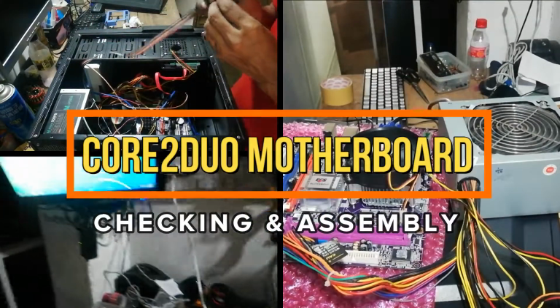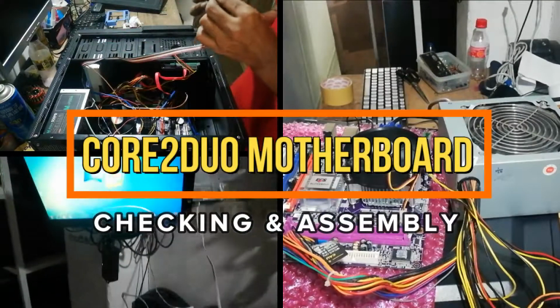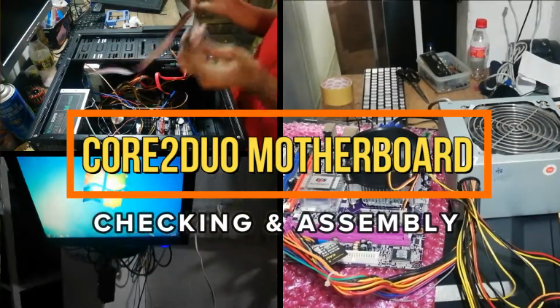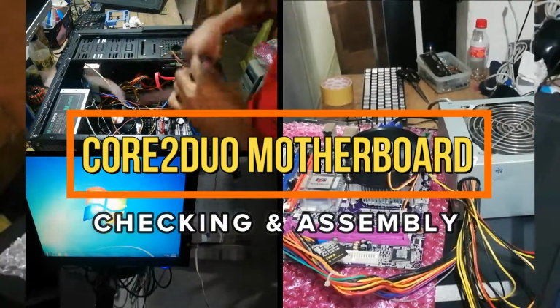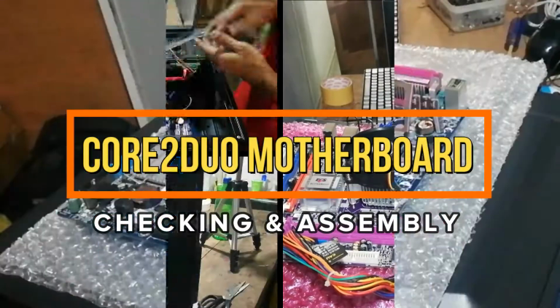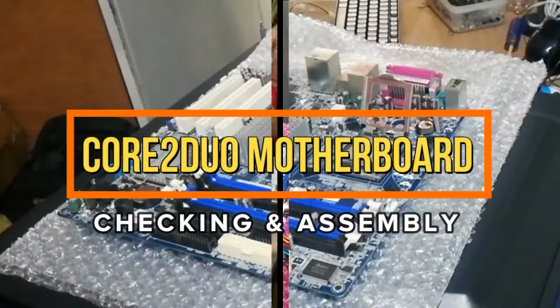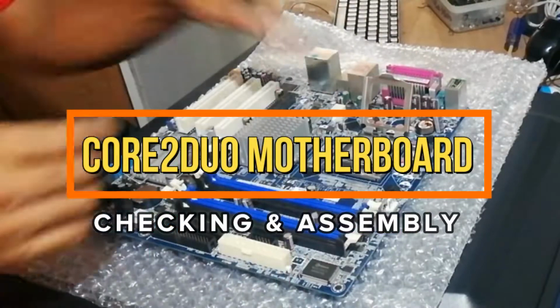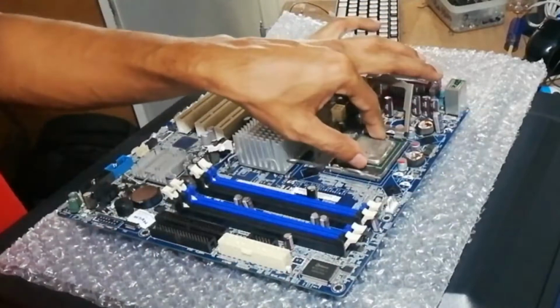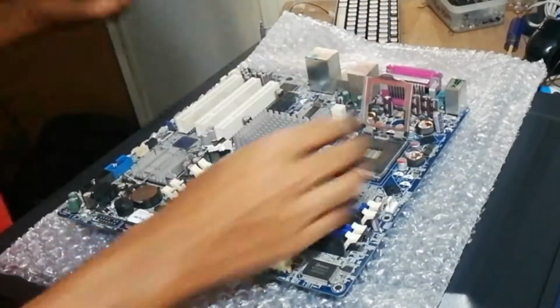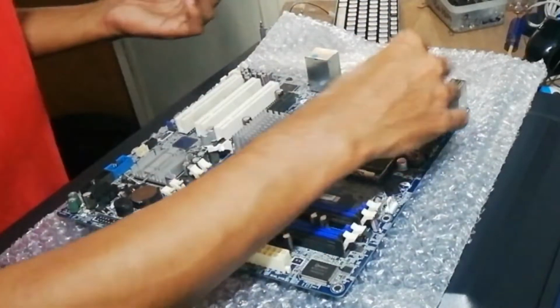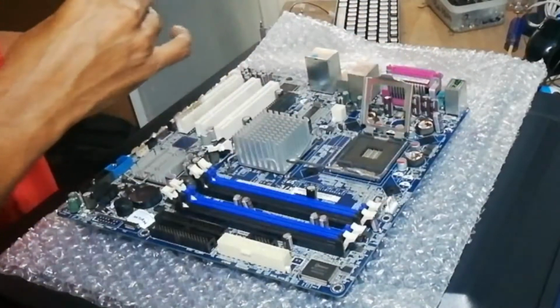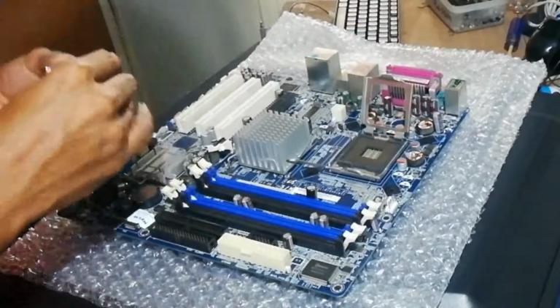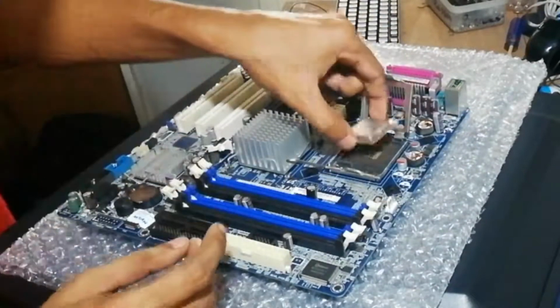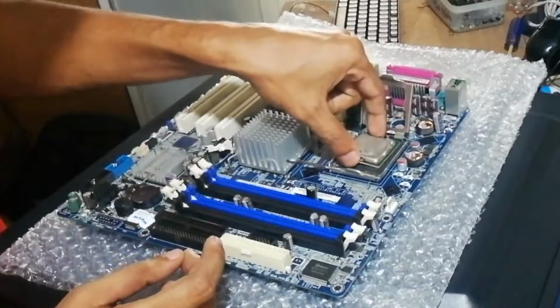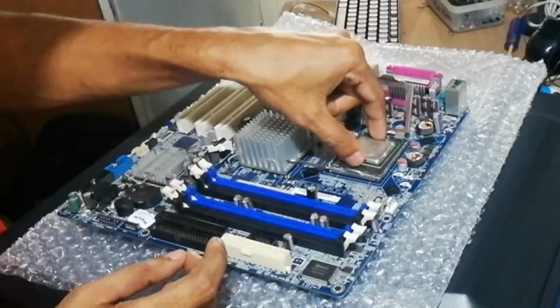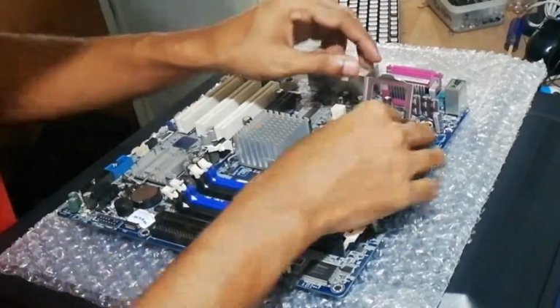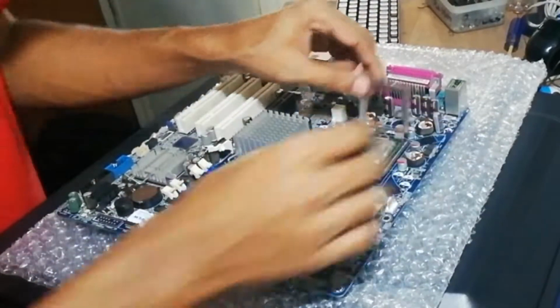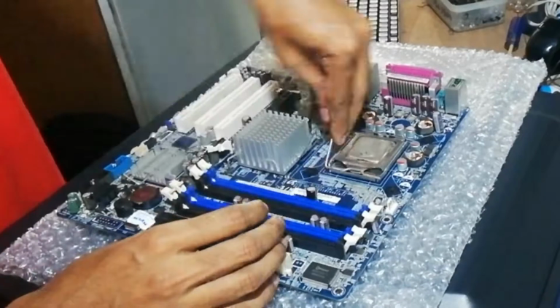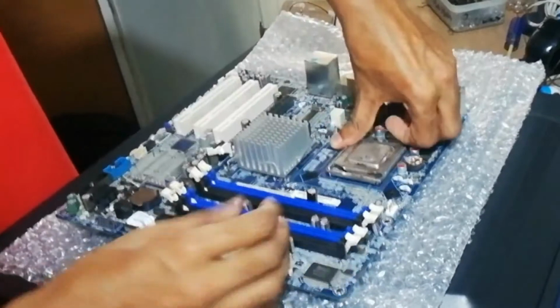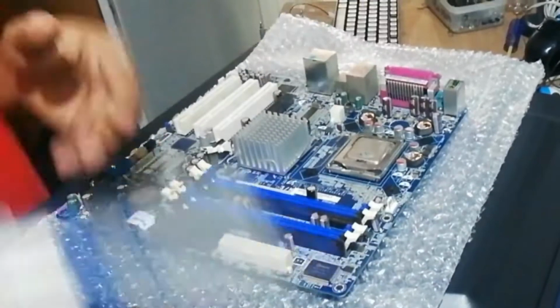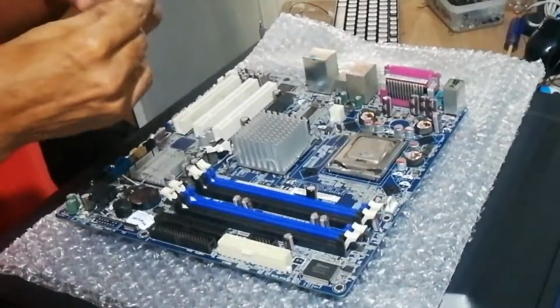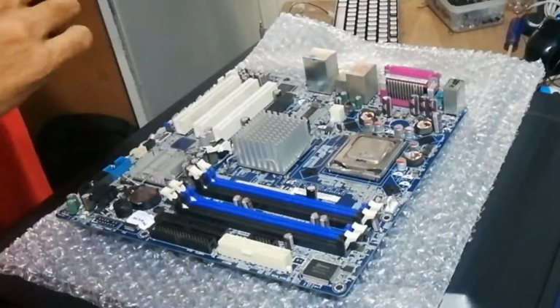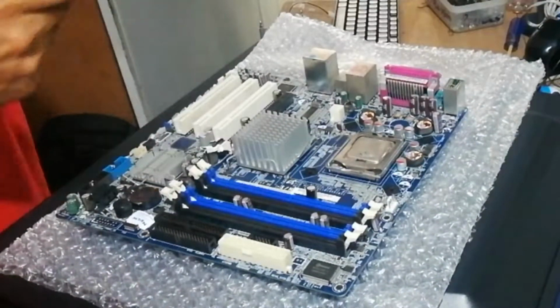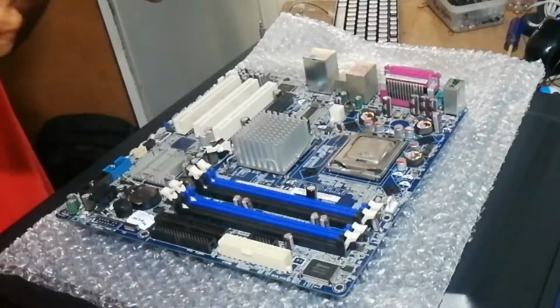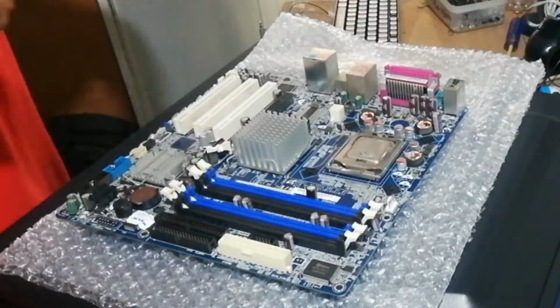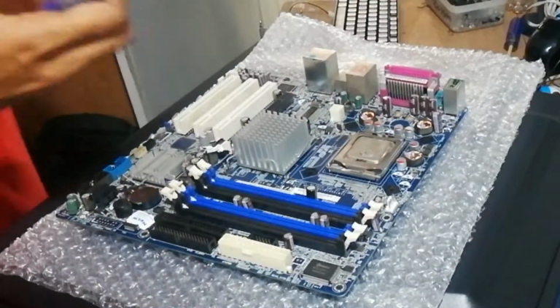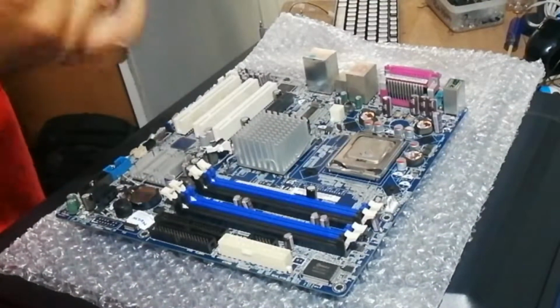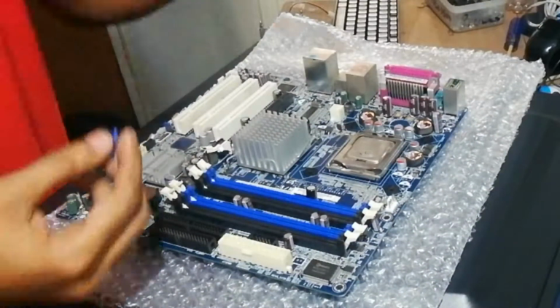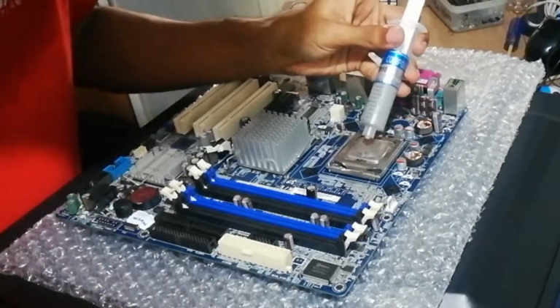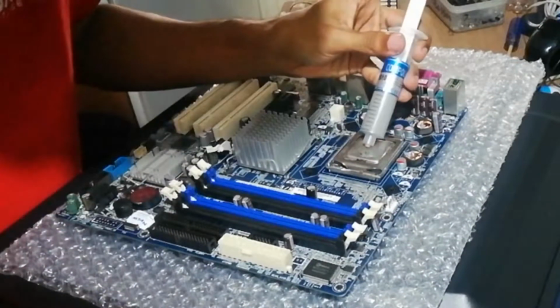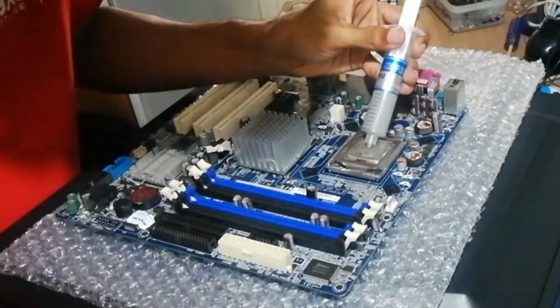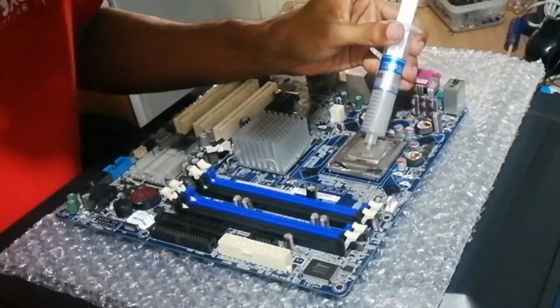Go to the motherboard. First, insert the processor to the motherboard, and then apply a little thermal paste on it.